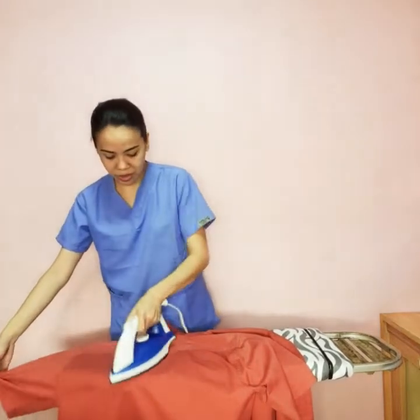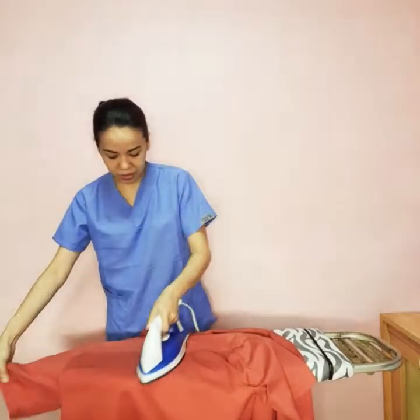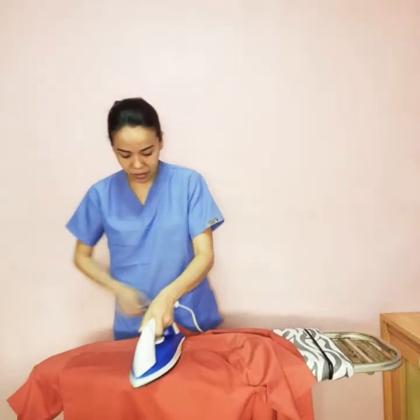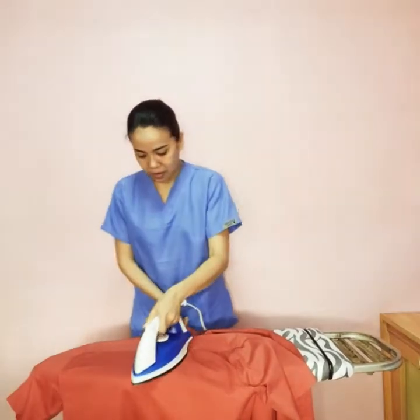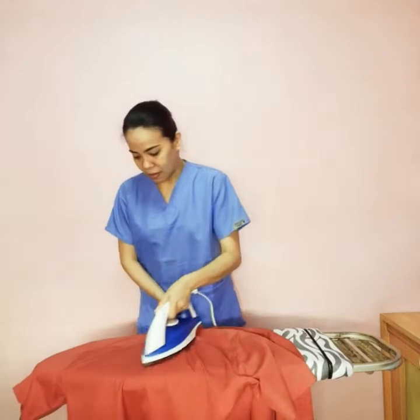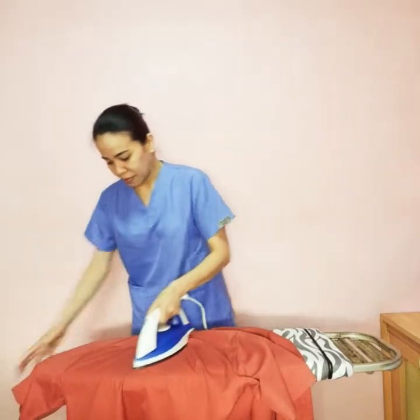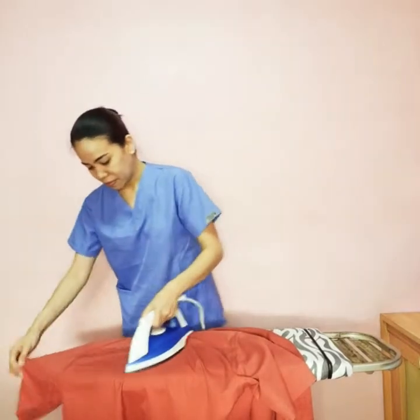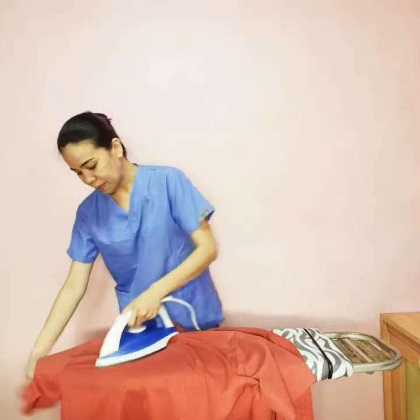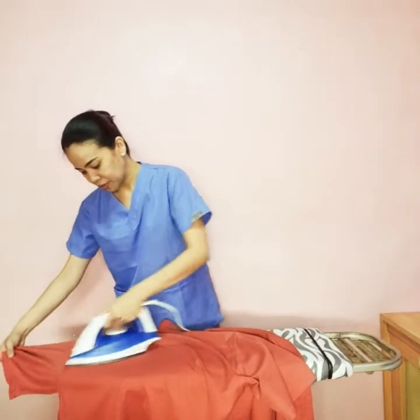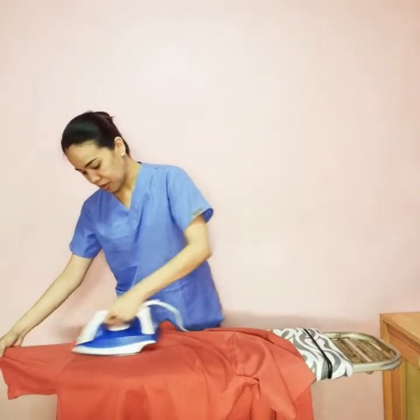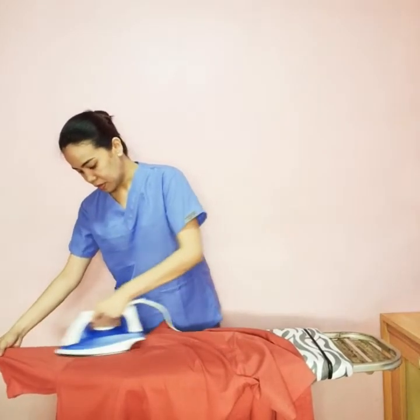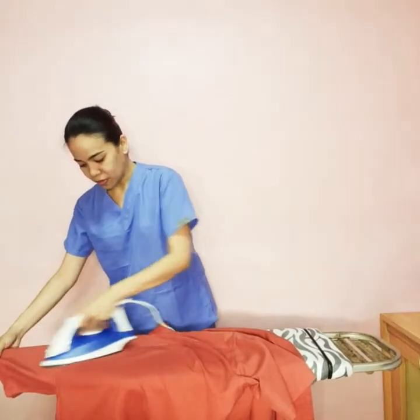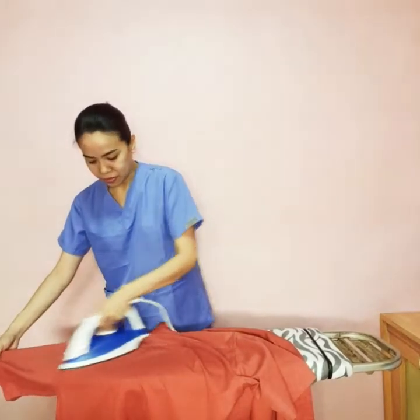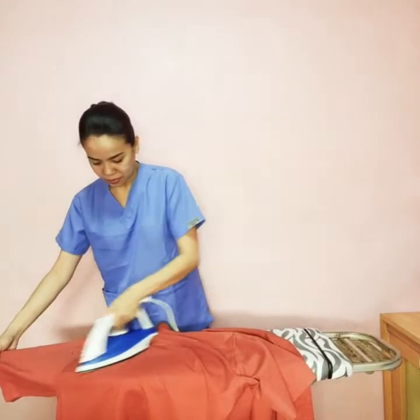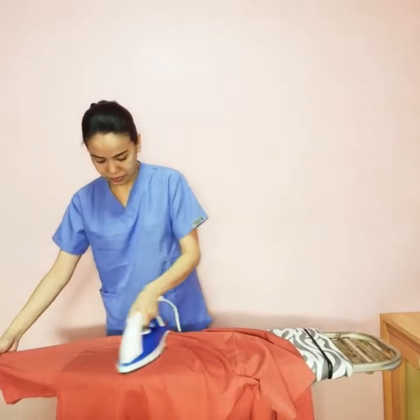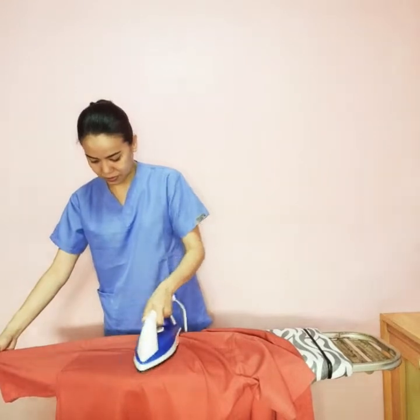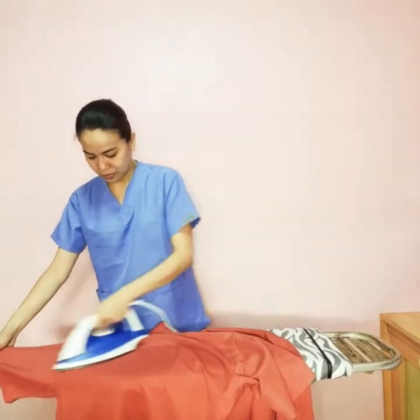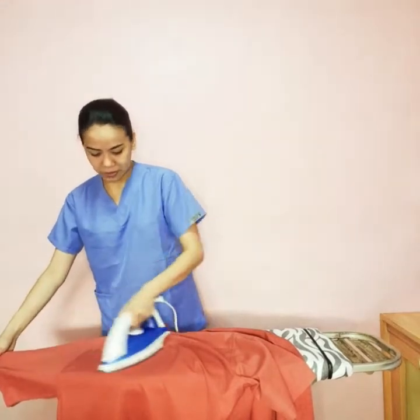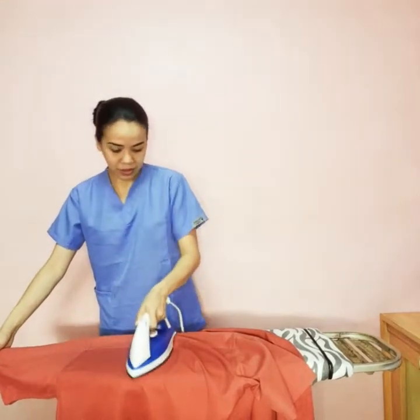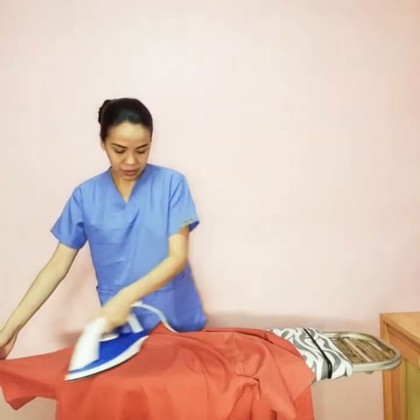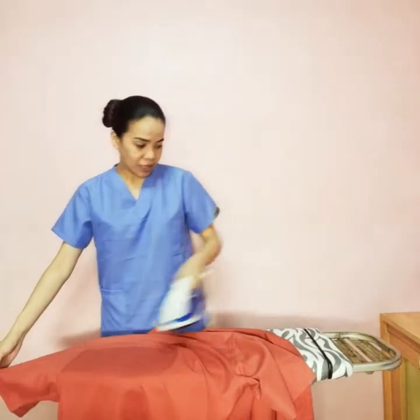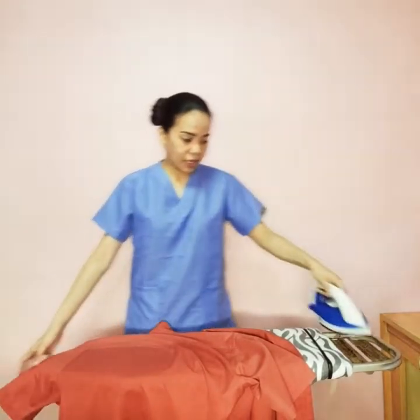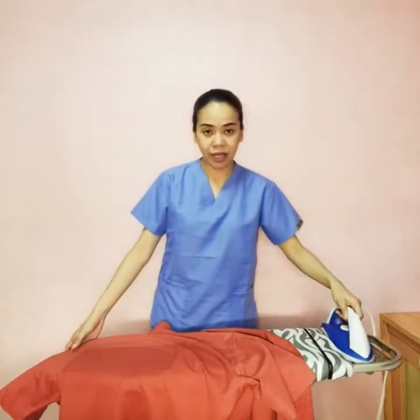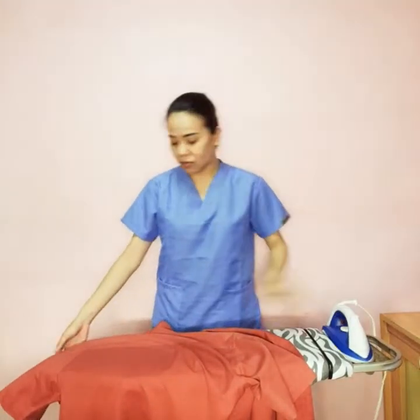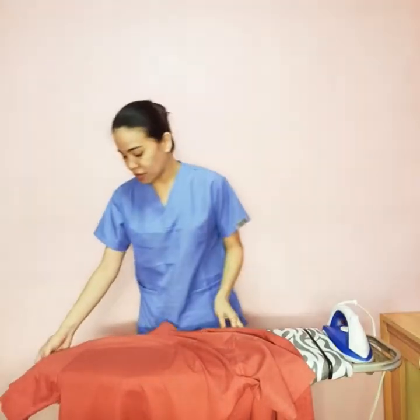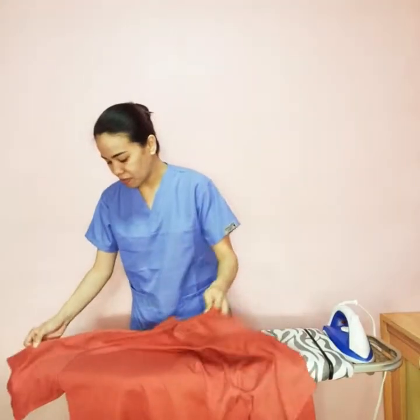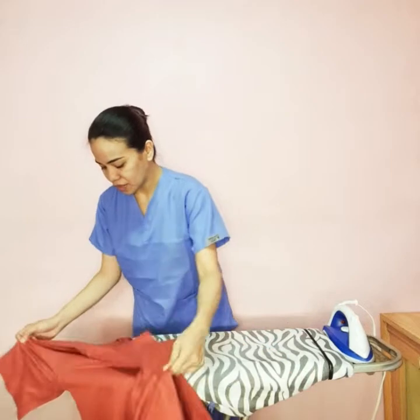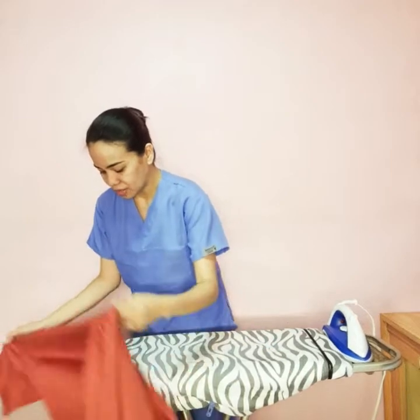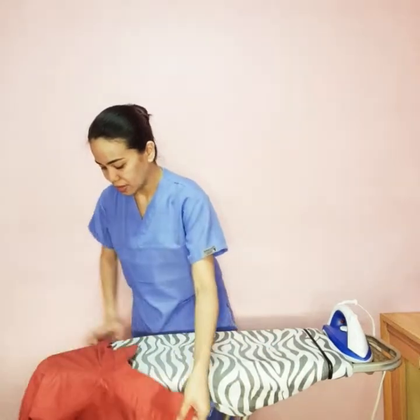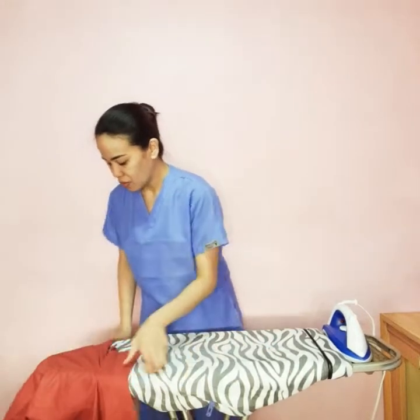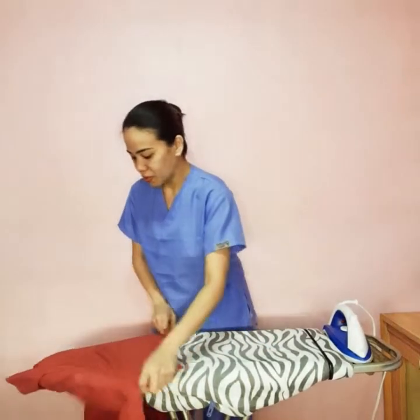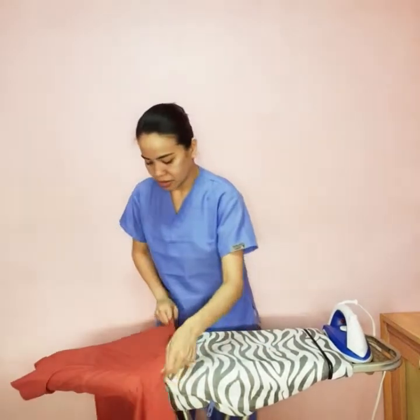We are still at the back part of the collar. And then now we move on to the front side of it, where the buttons are.